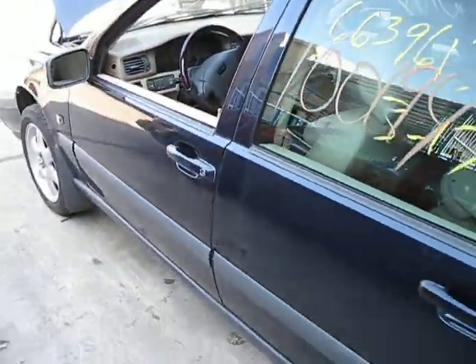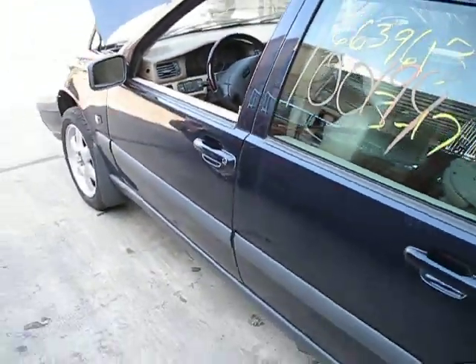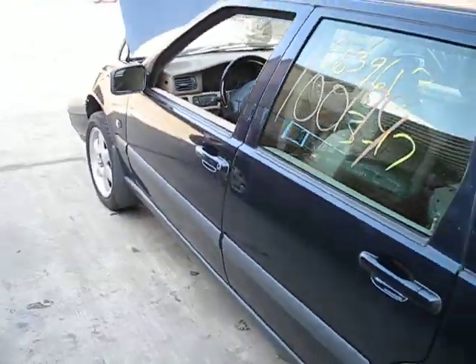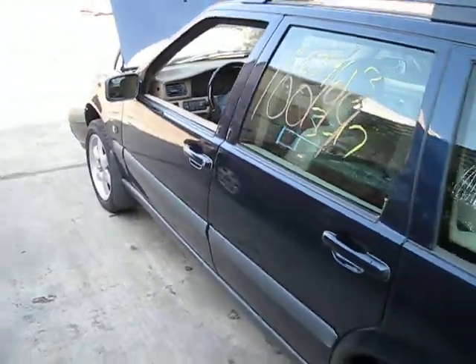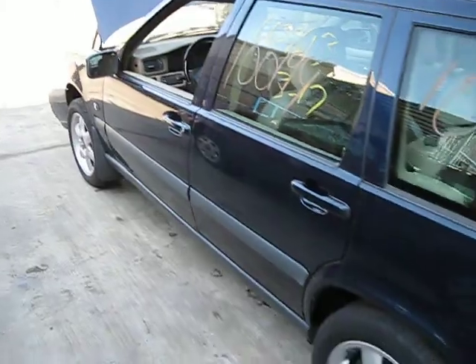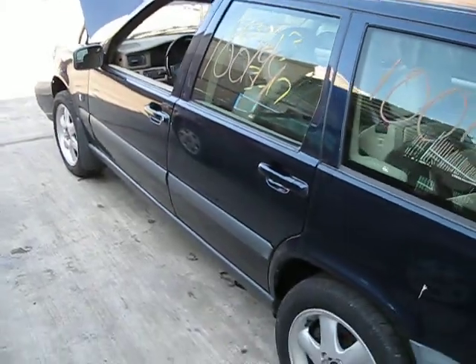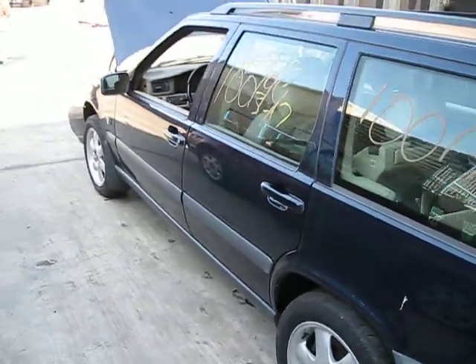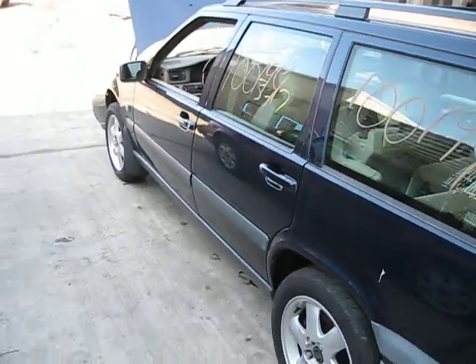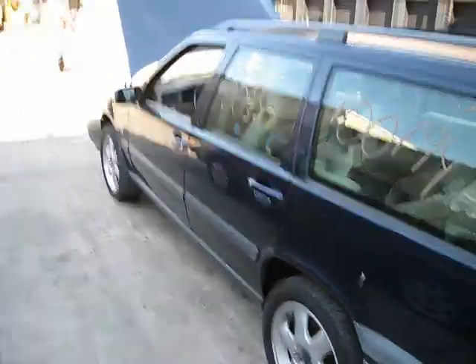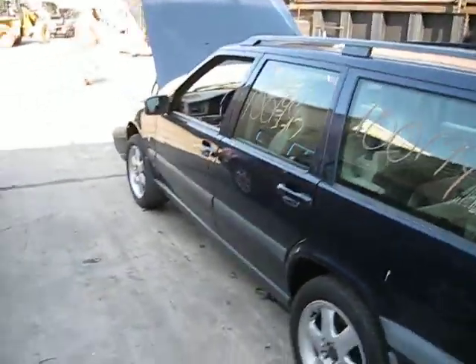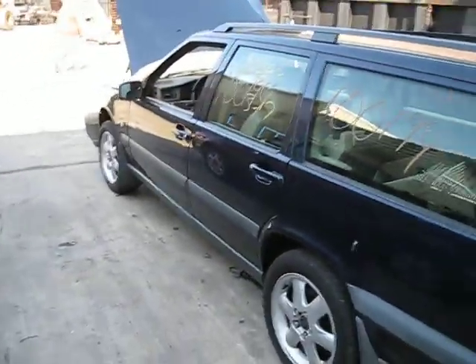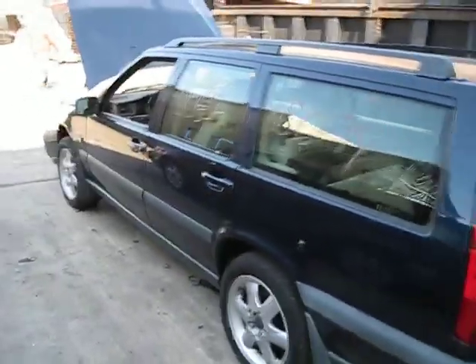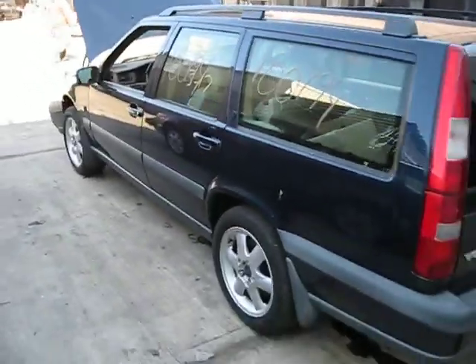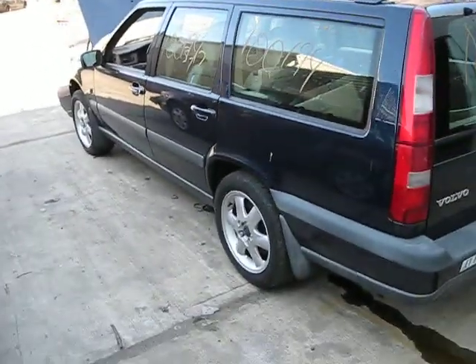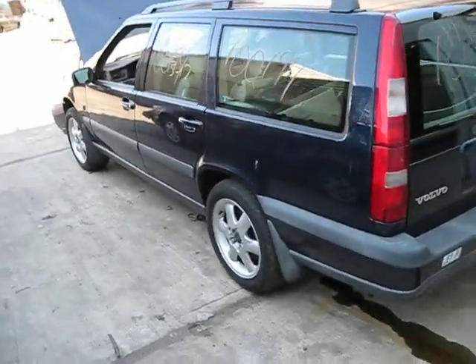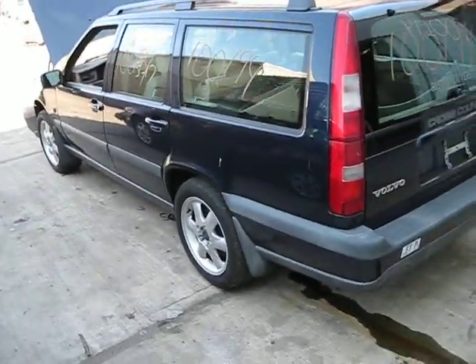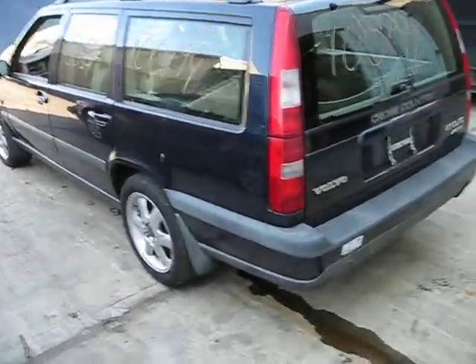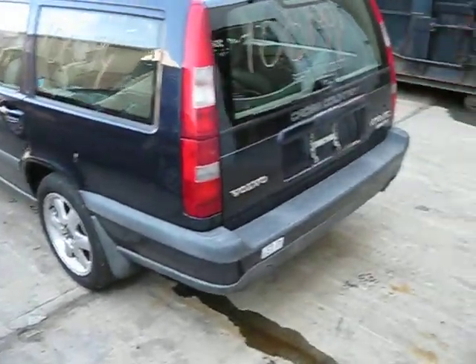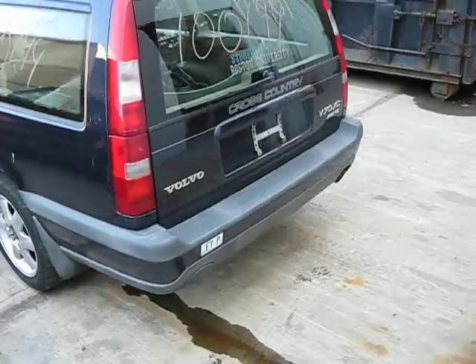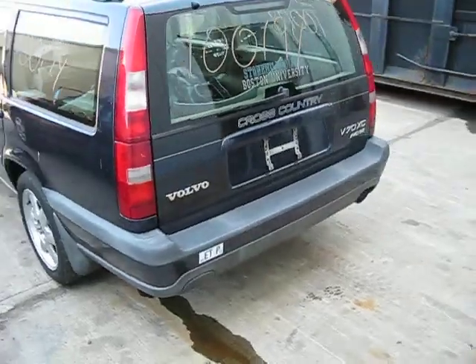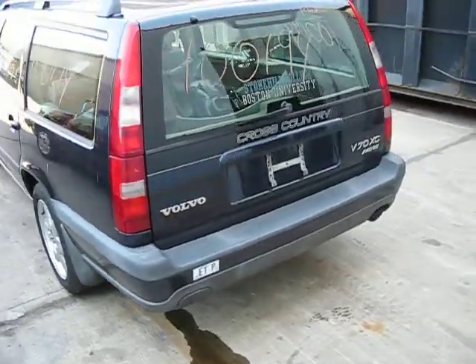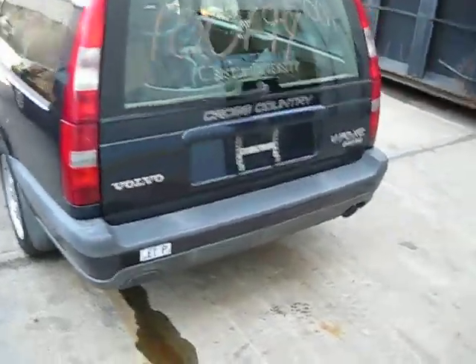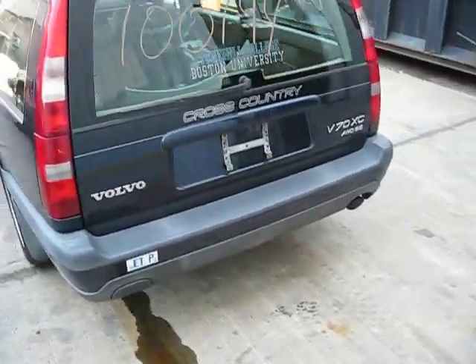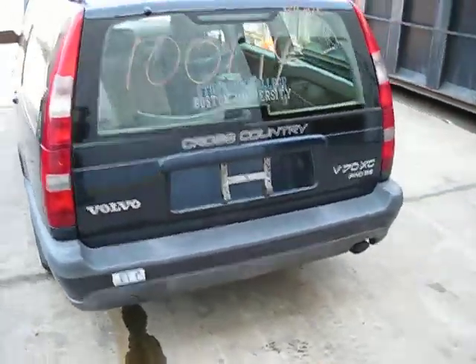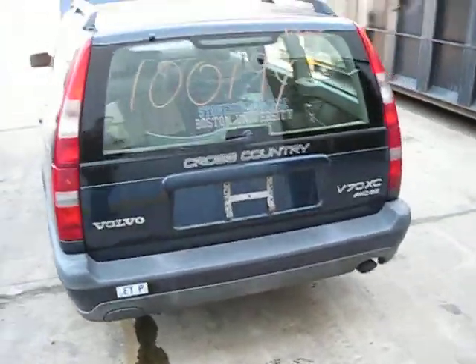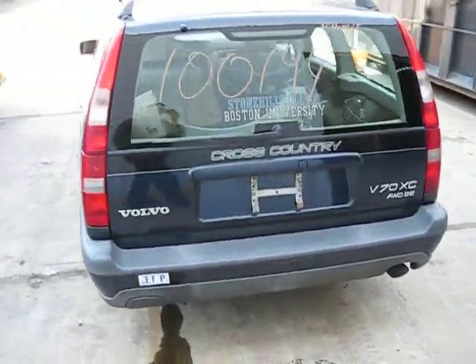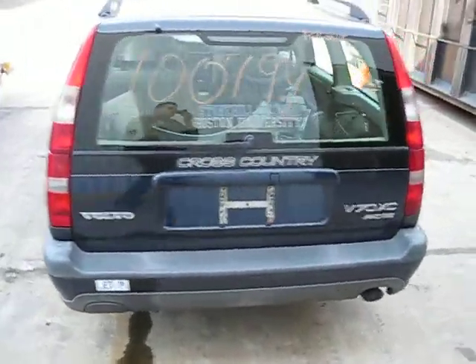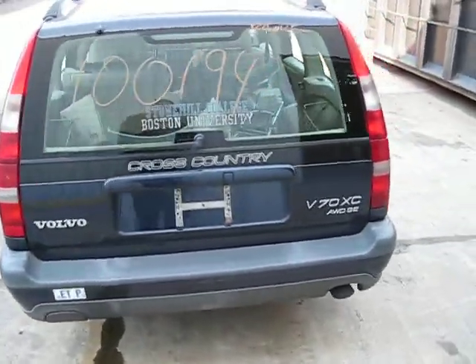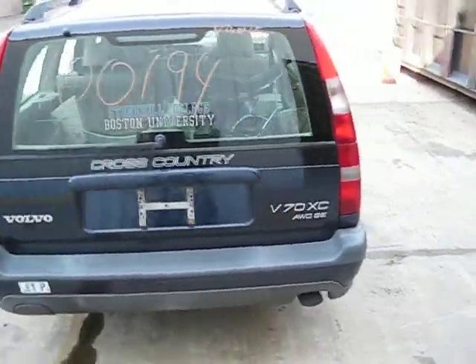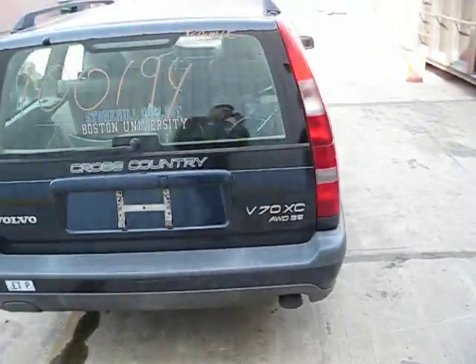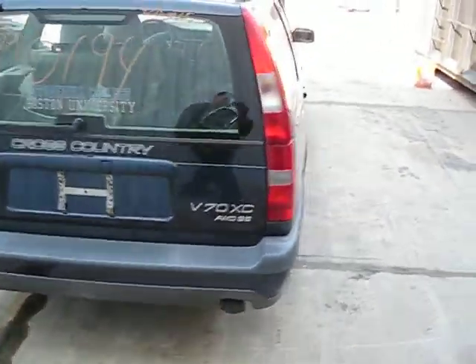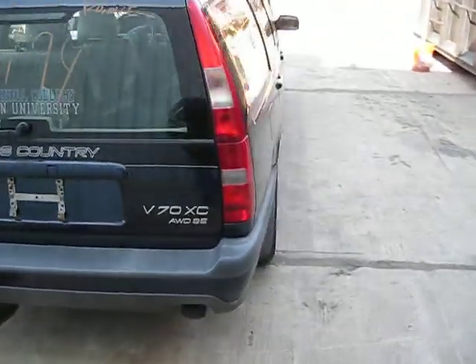We purchased this vehicle locally through one of our auctions due to the left front collision. The vehicle does have four good doors, and all of the rear body panels are also in excellent shape.